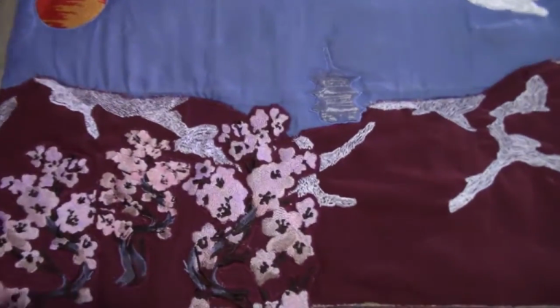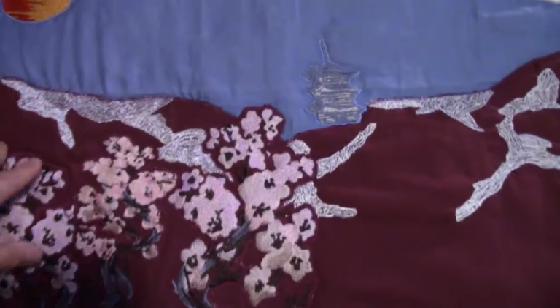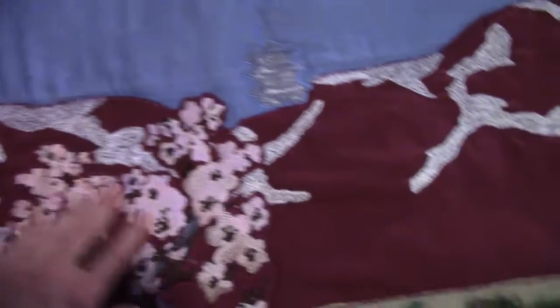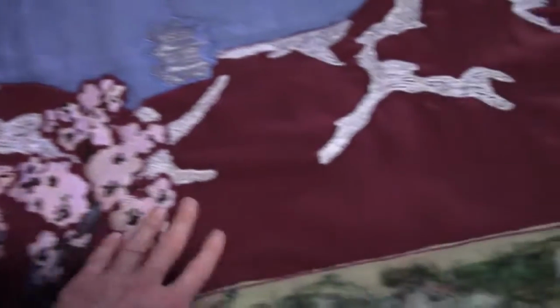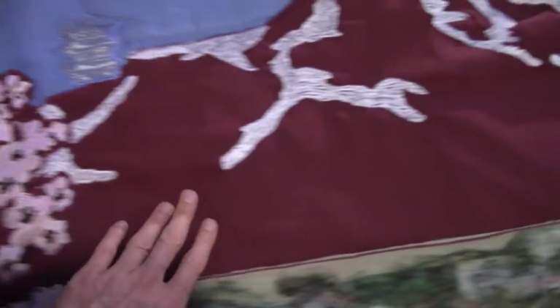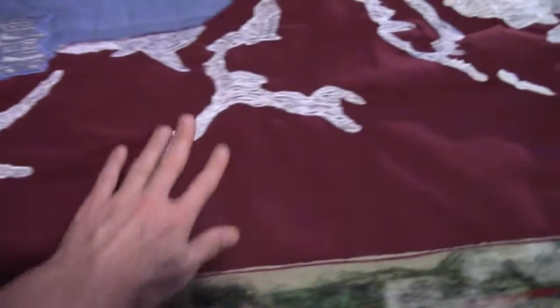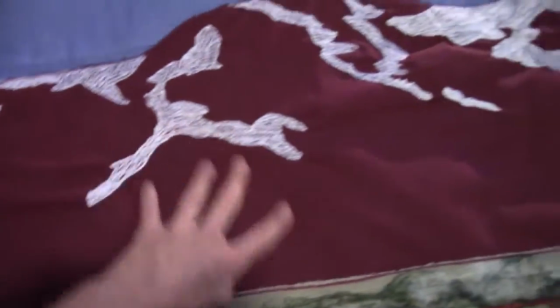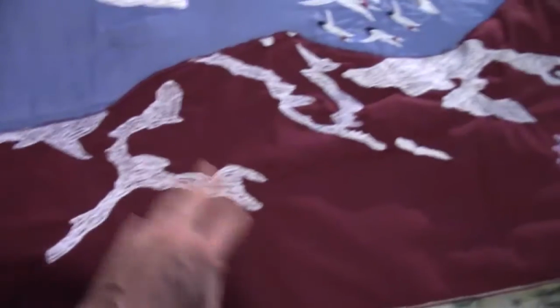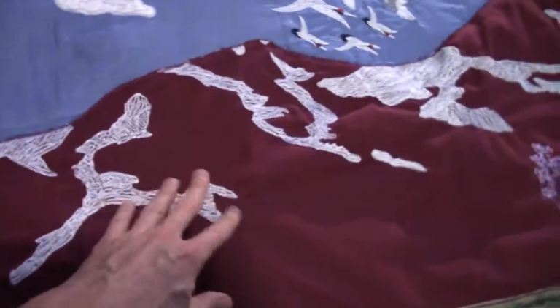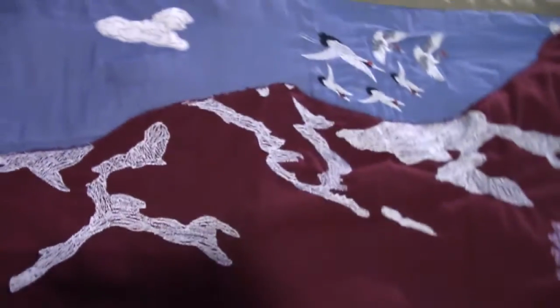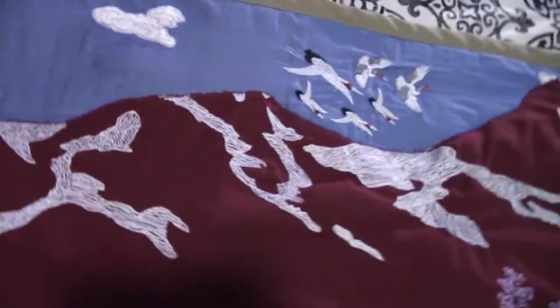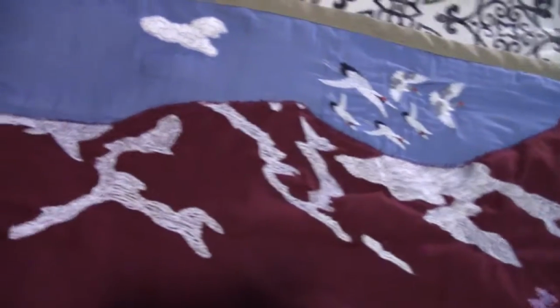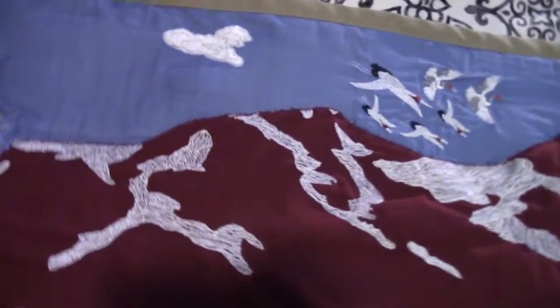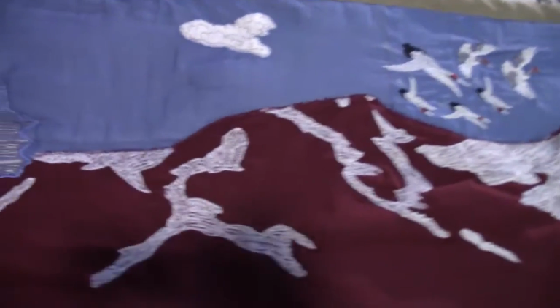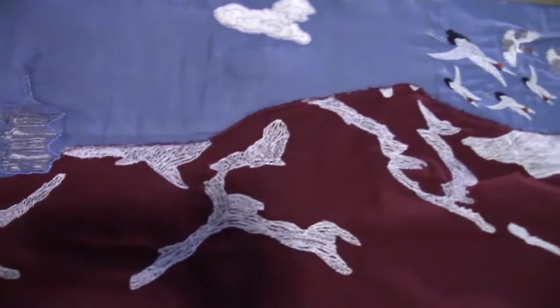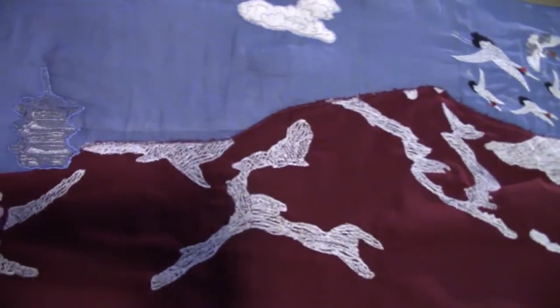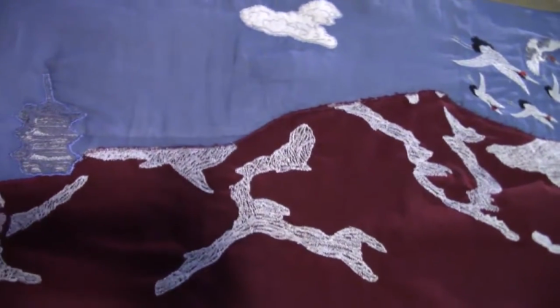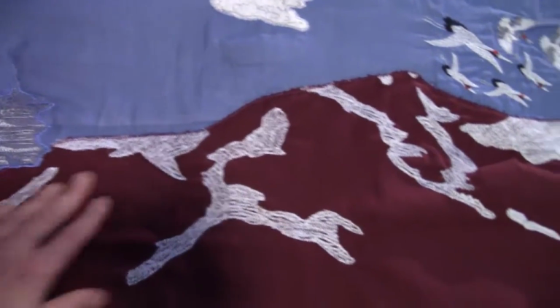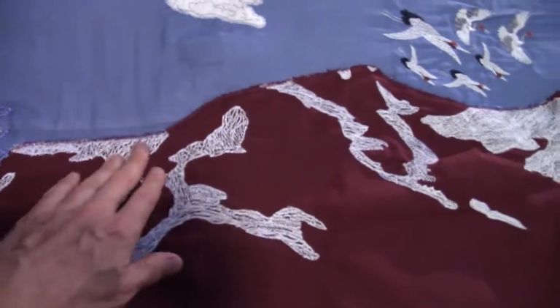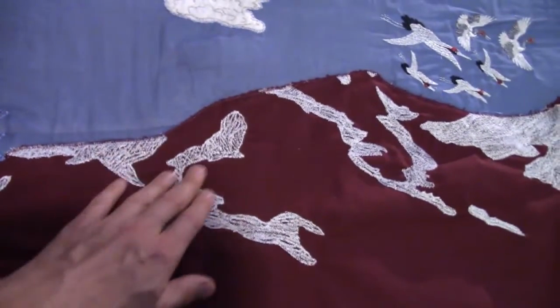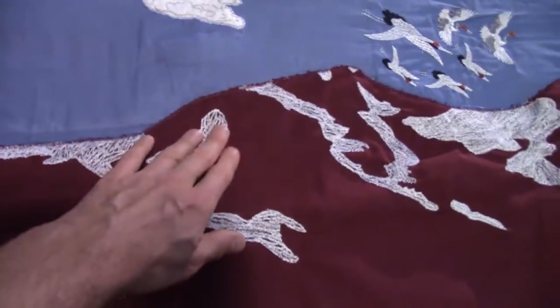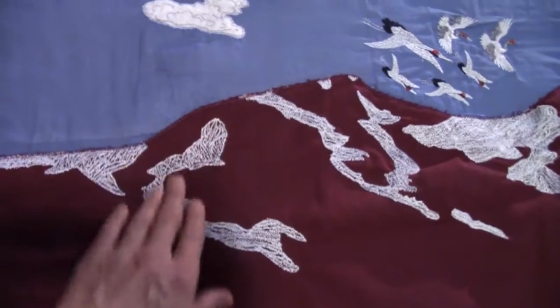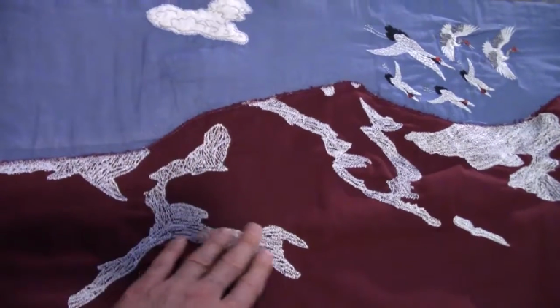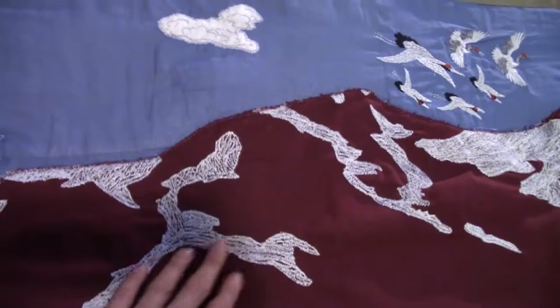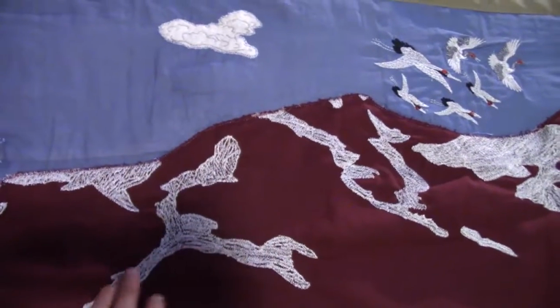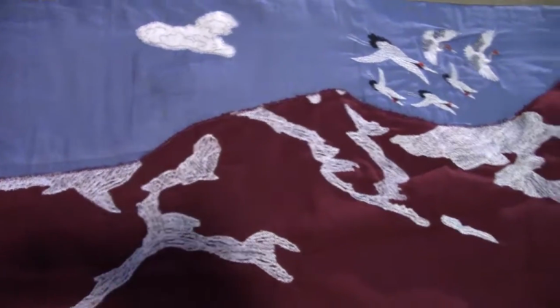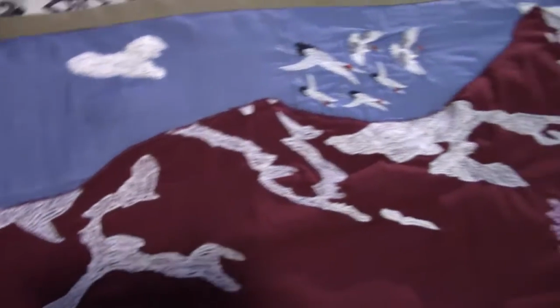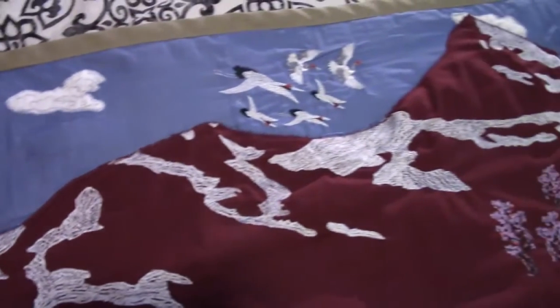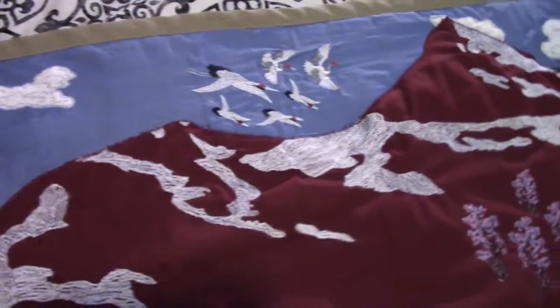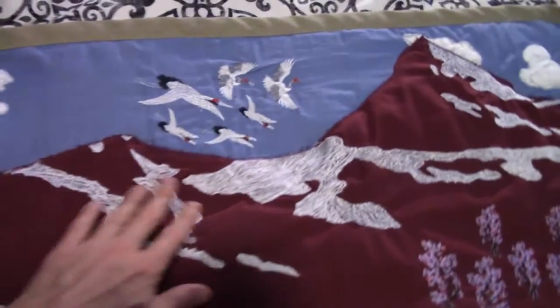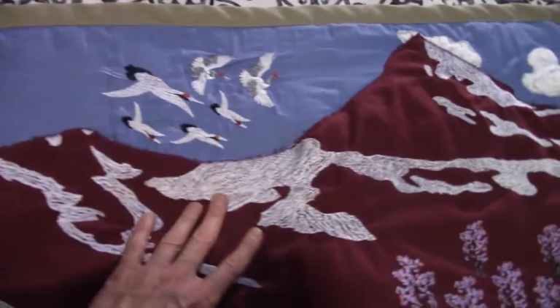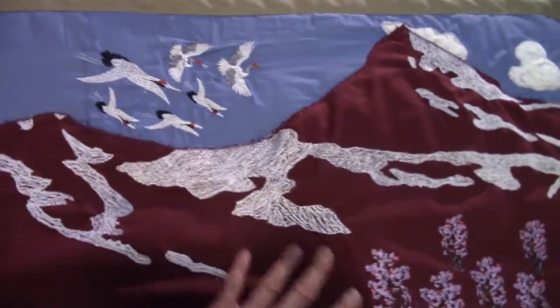And then here we have red mountains — which is of course very common to see red mountains — but what I did is I manually stitched all of this to get the snow and give it a bit of direction.